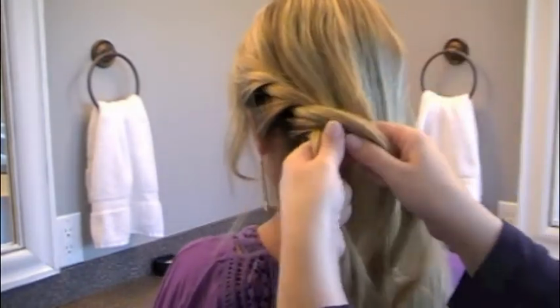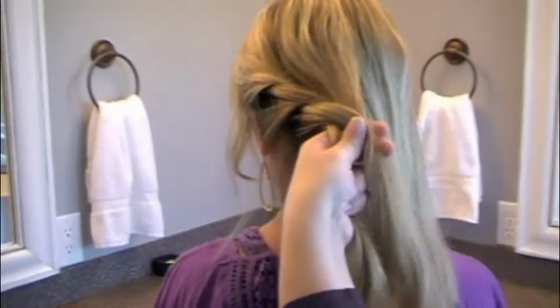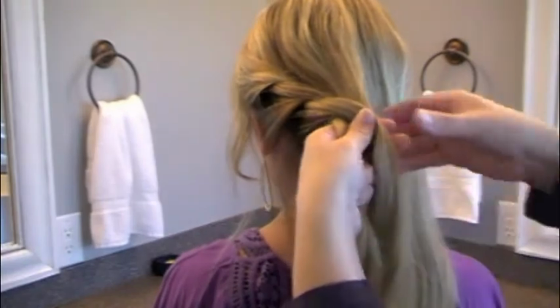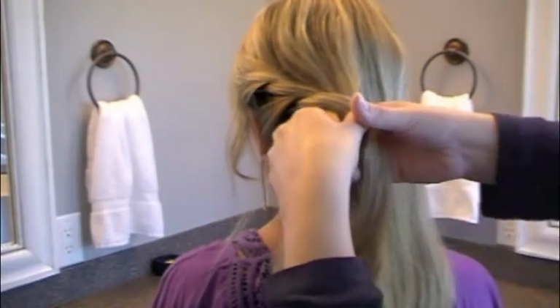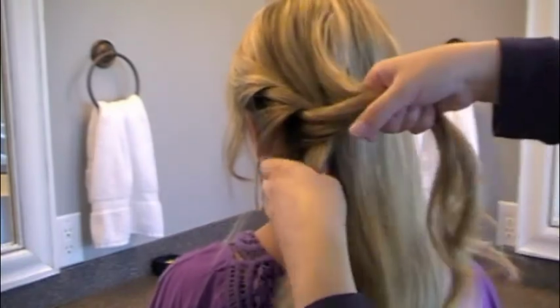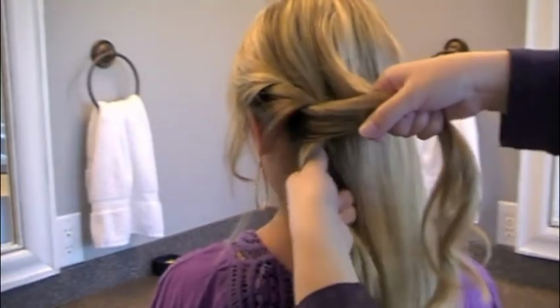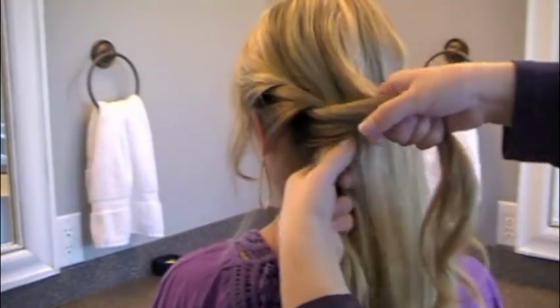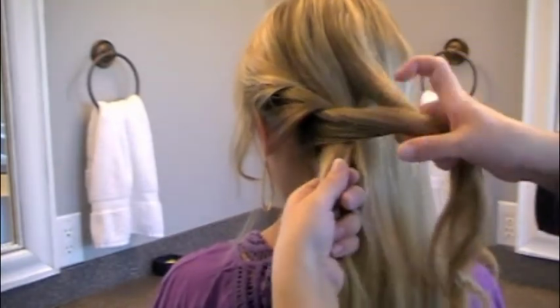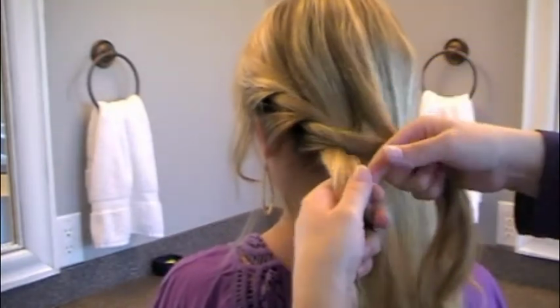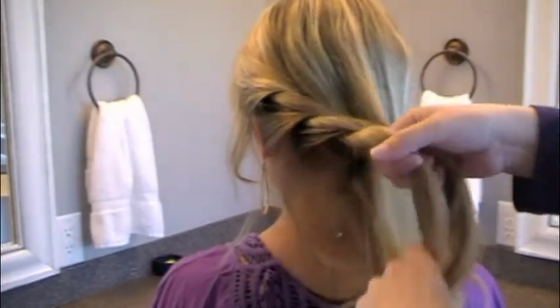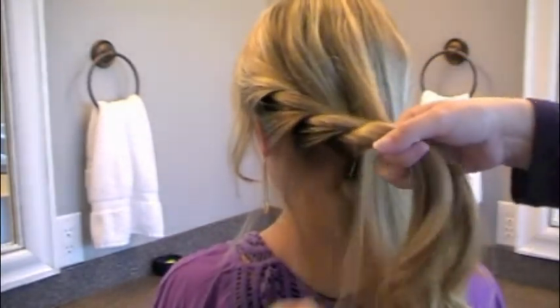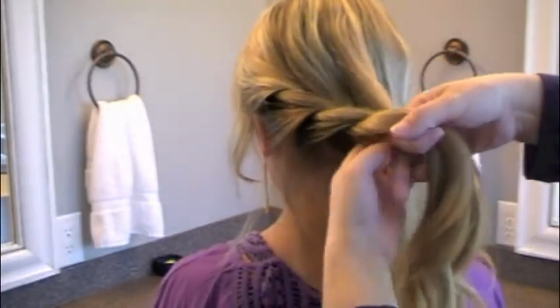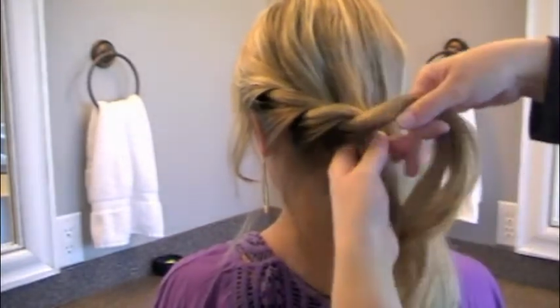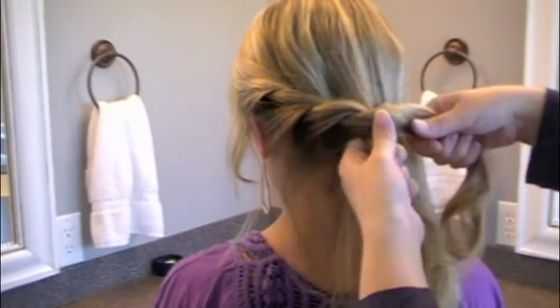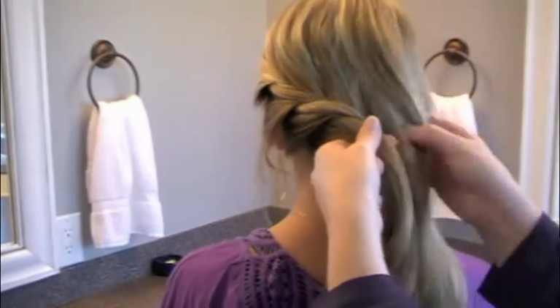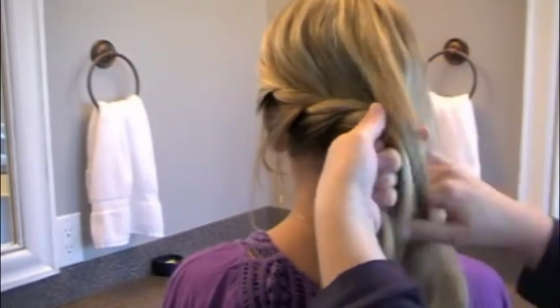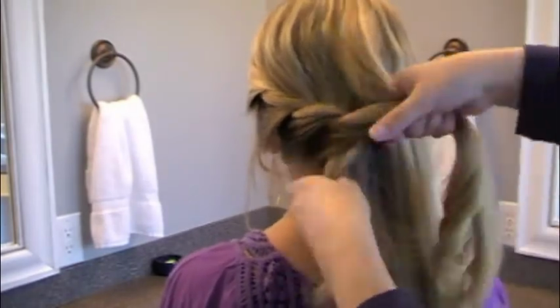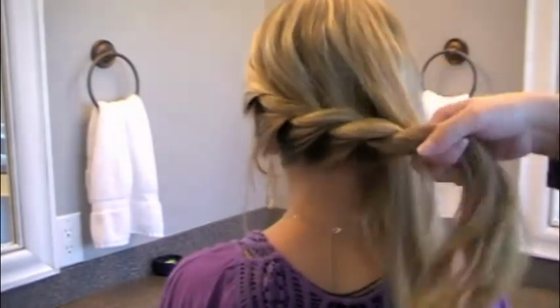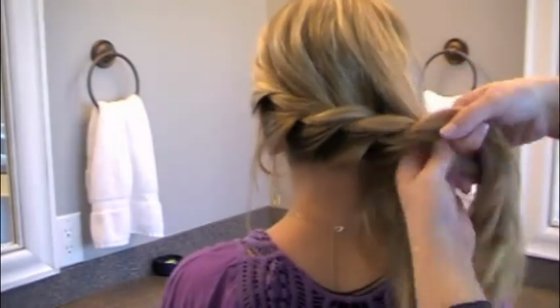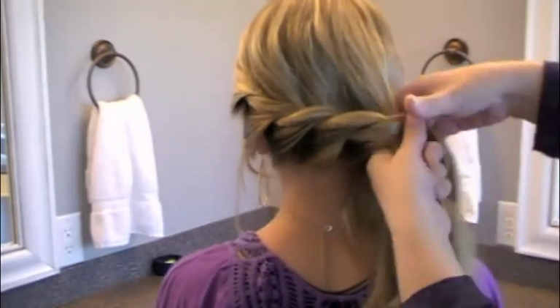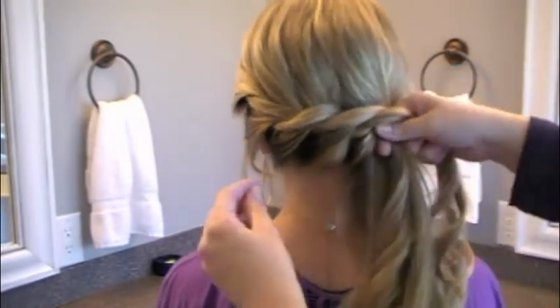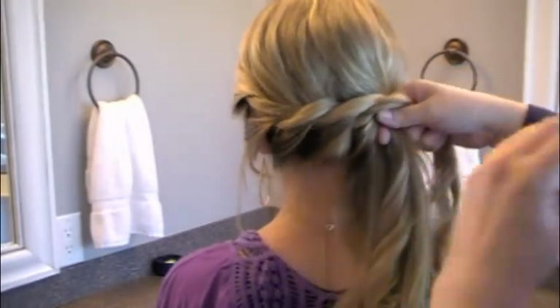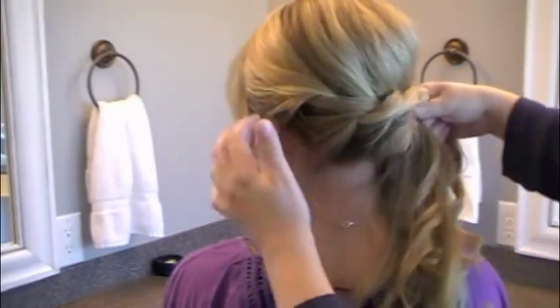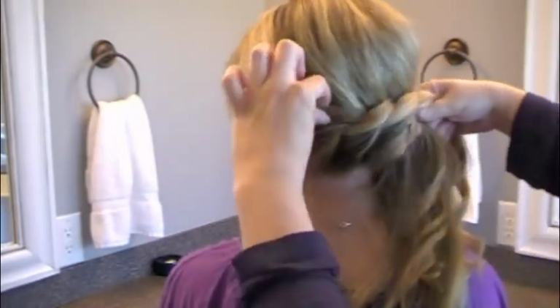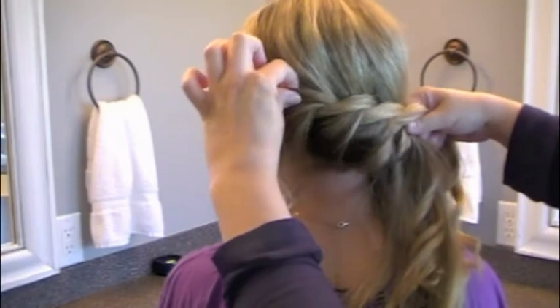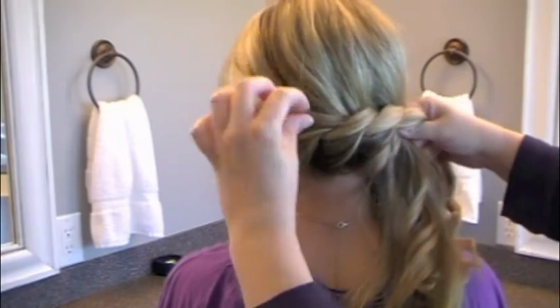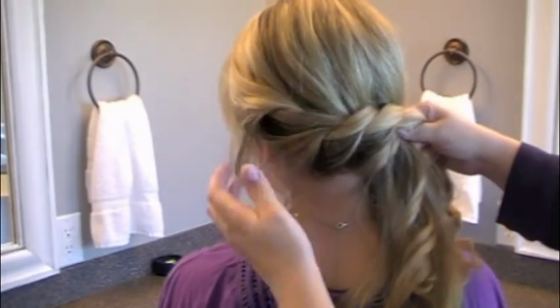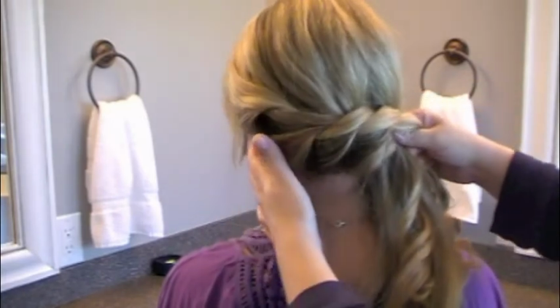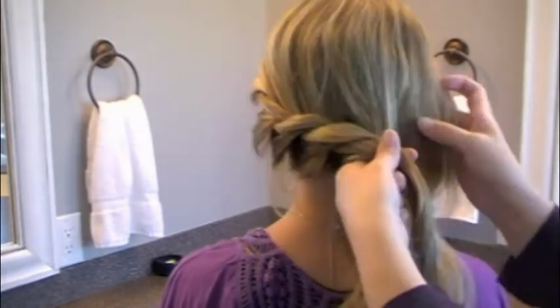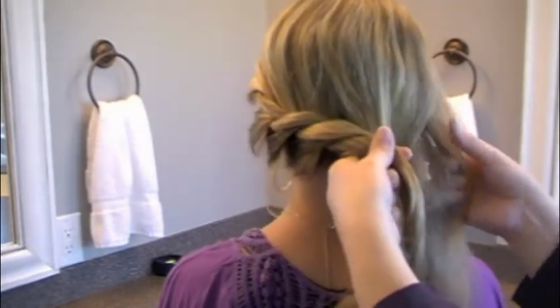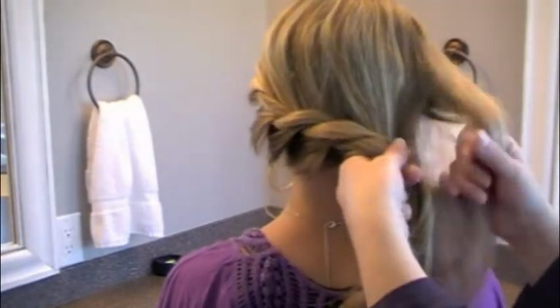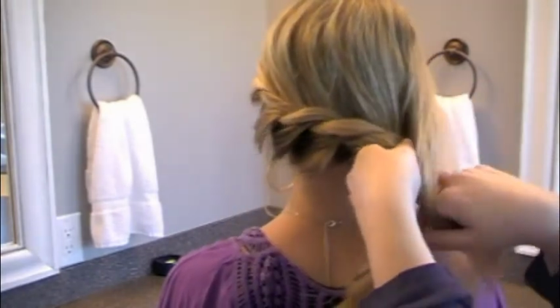Mine's quite loose — I like the look of it being loose. Add hair to each section and then criss-cross them over each other. Just keep doing this until you get to the side of your hair, and then I tug on mine just to give them an extra swoop.